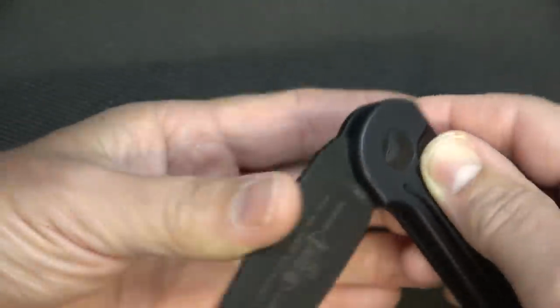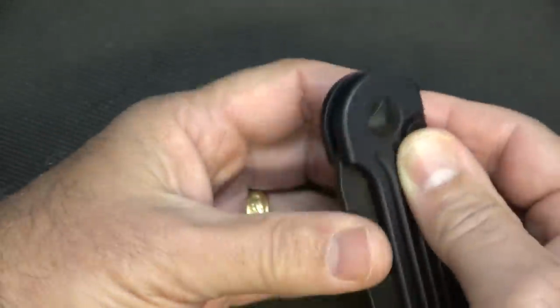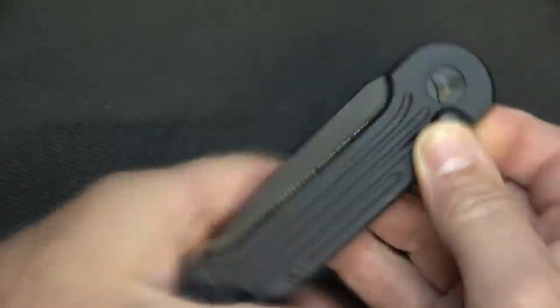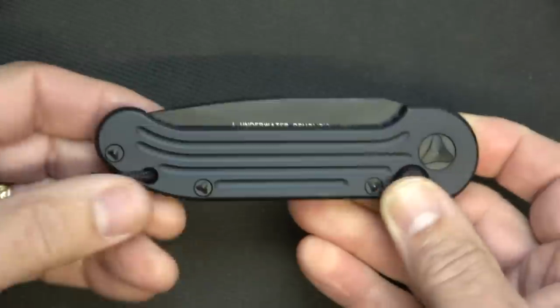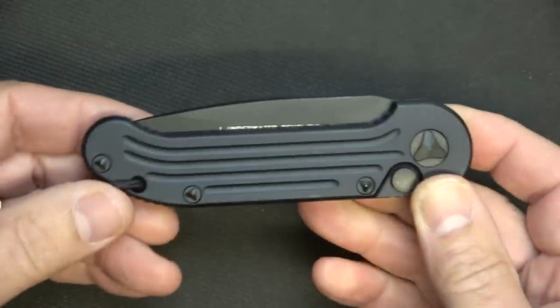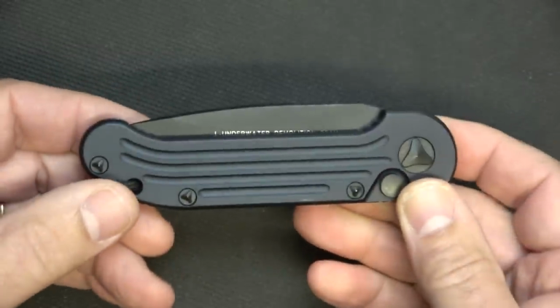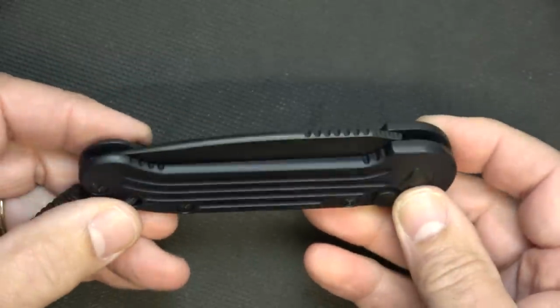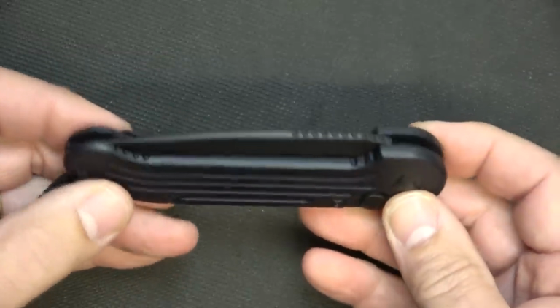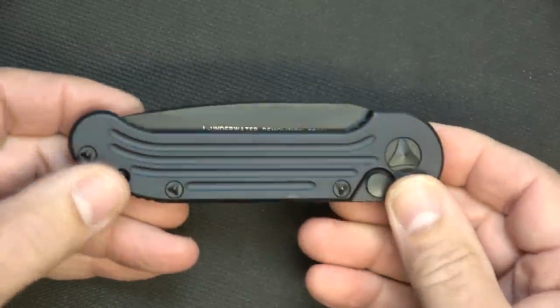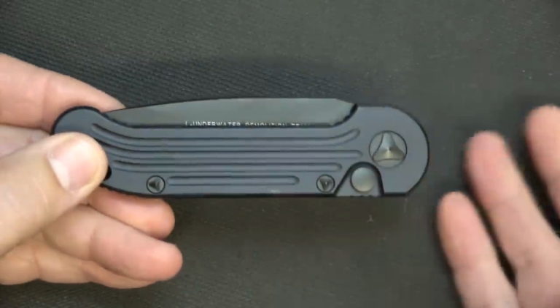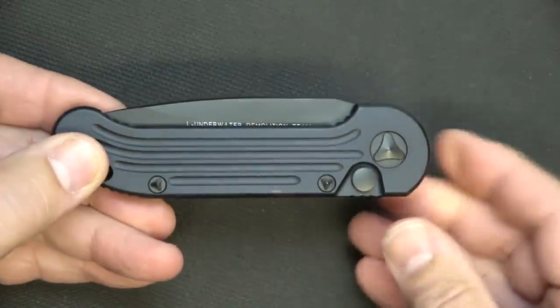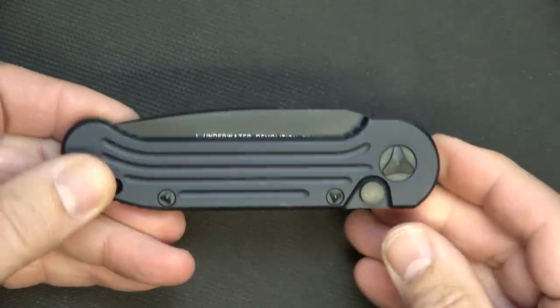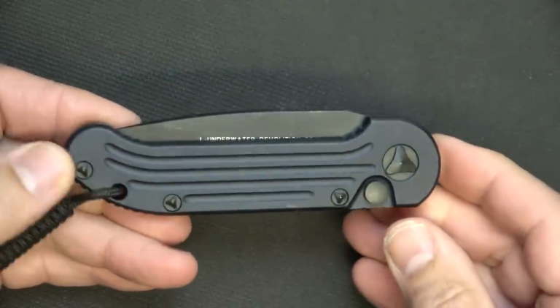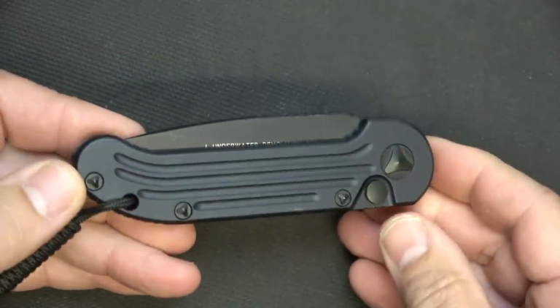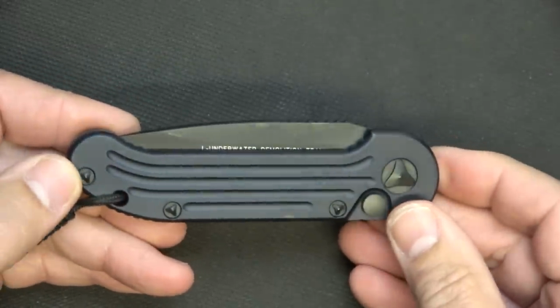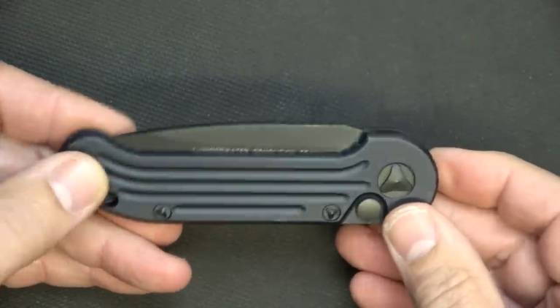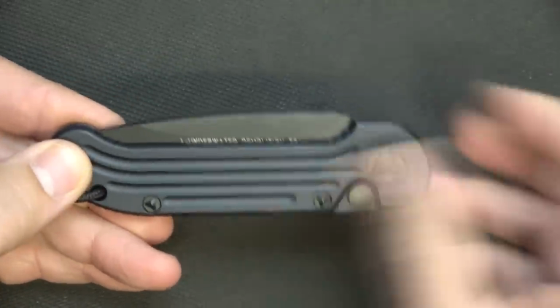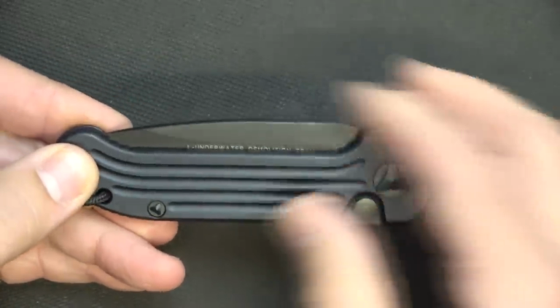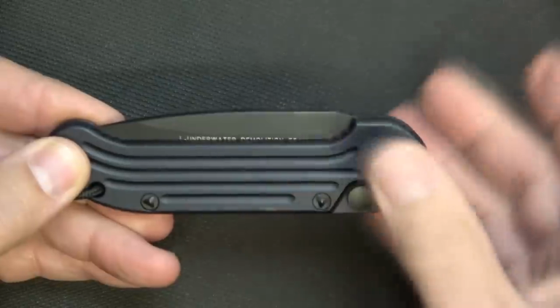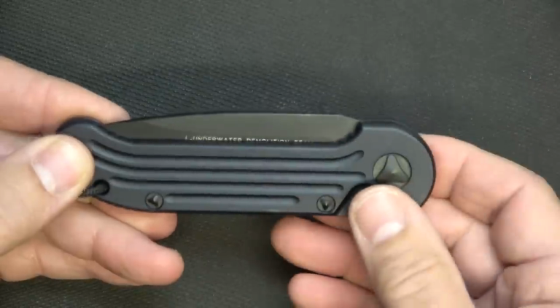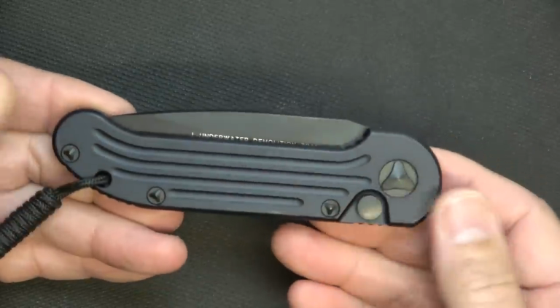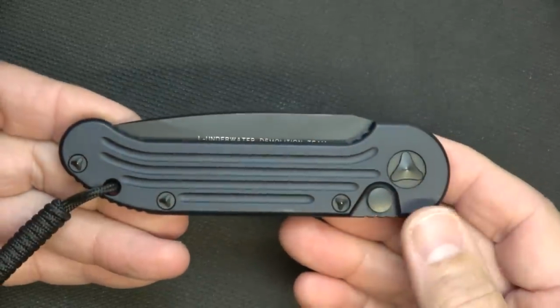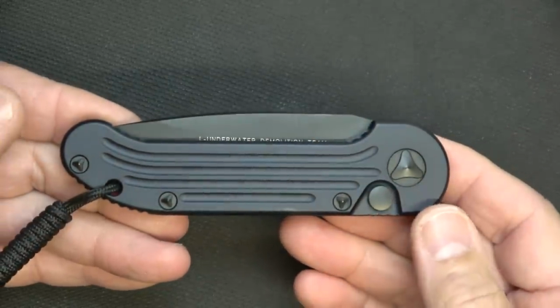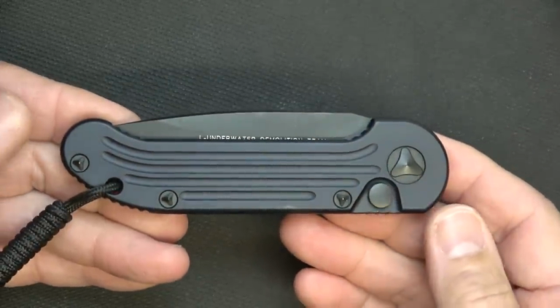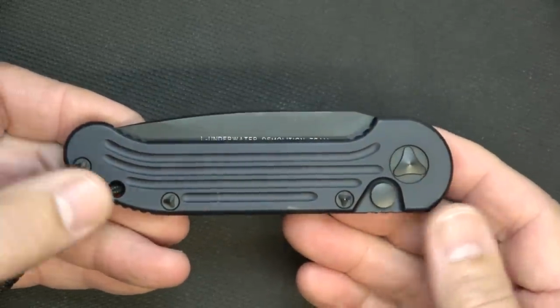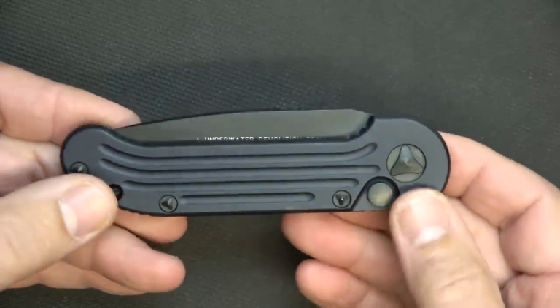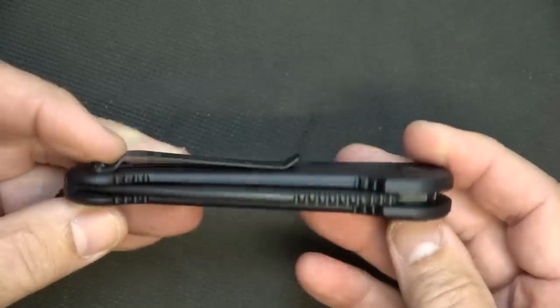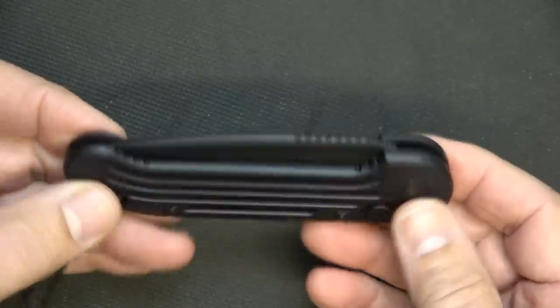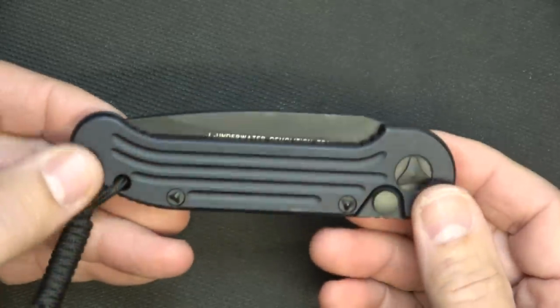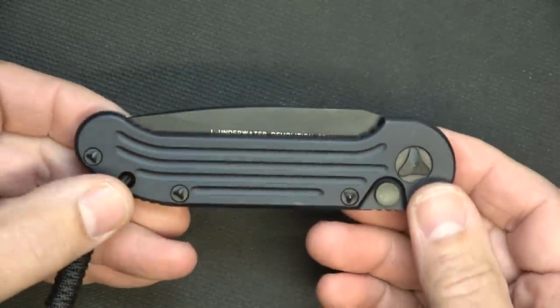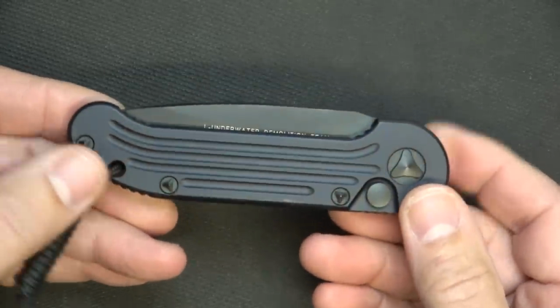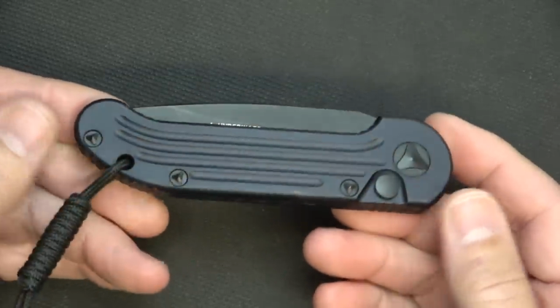One of the things about Microtech is that they do limited runs for certain things — different colors, different finishes, even different styles. So if you see something you really want, you probably want to go ahead and pick it up.